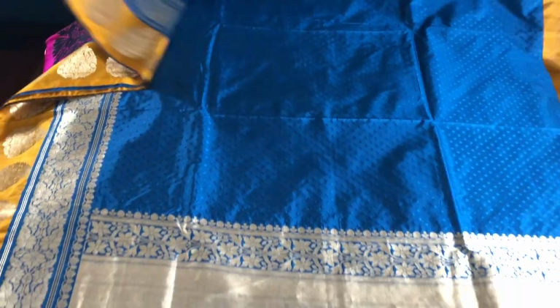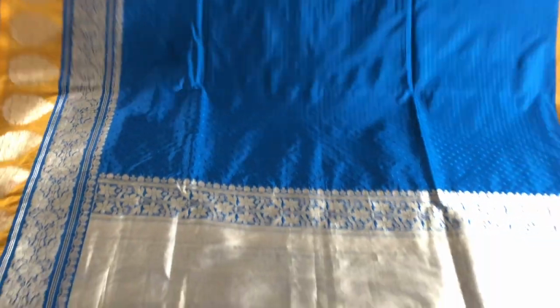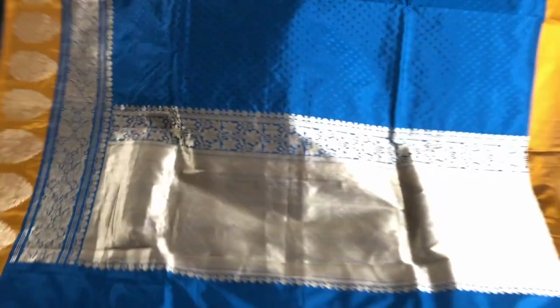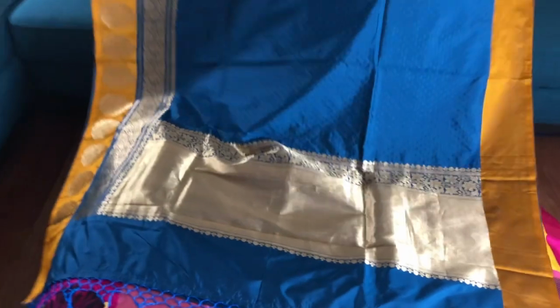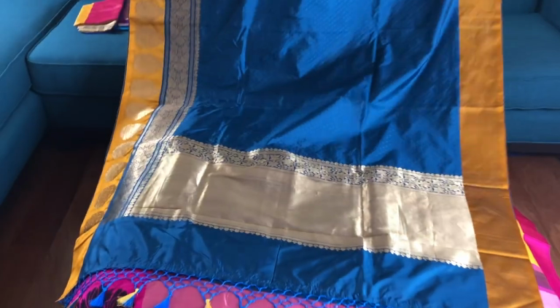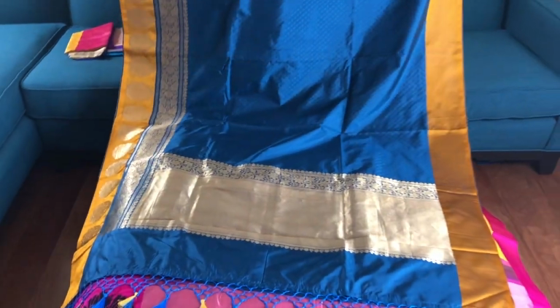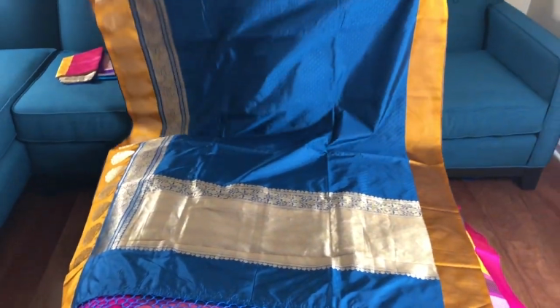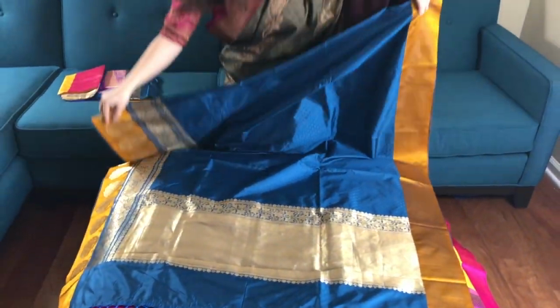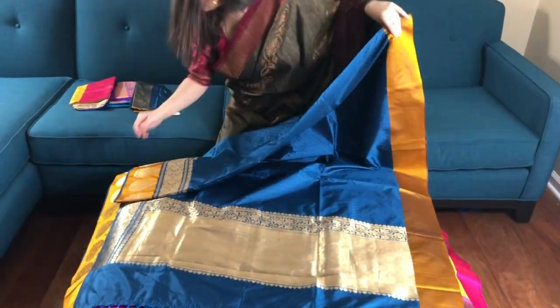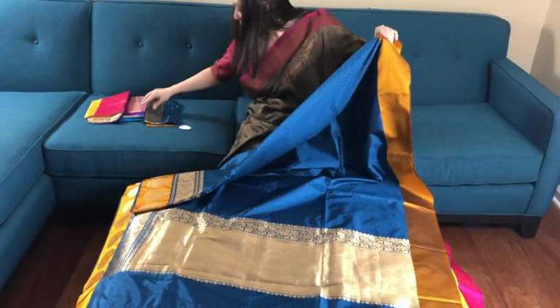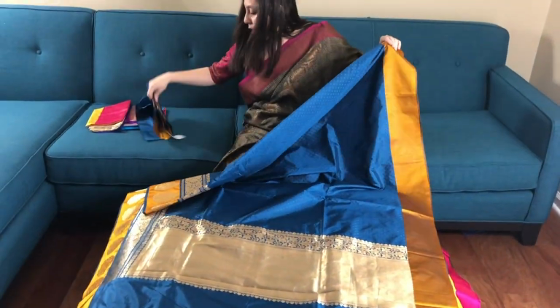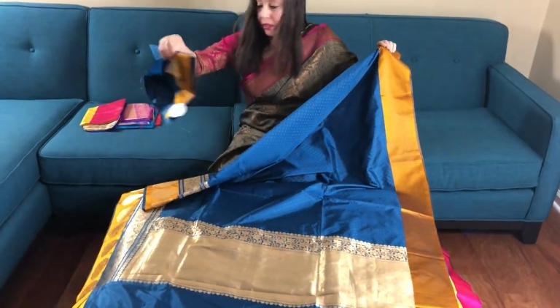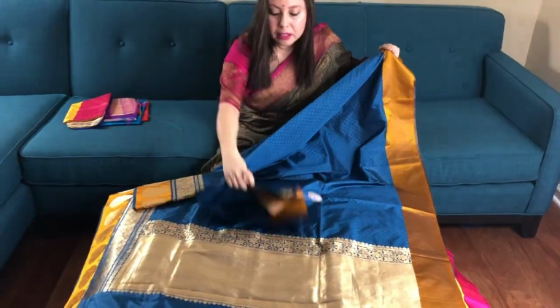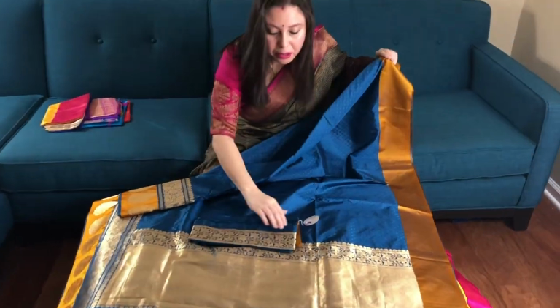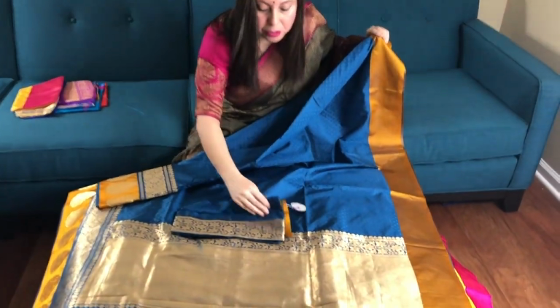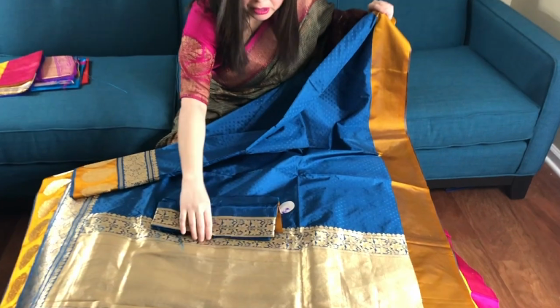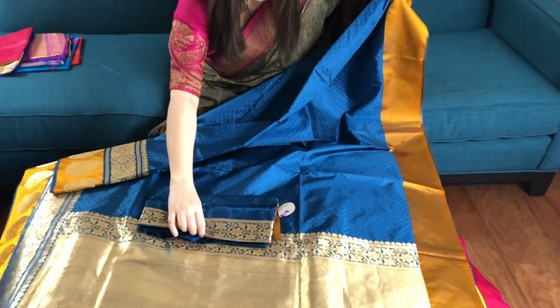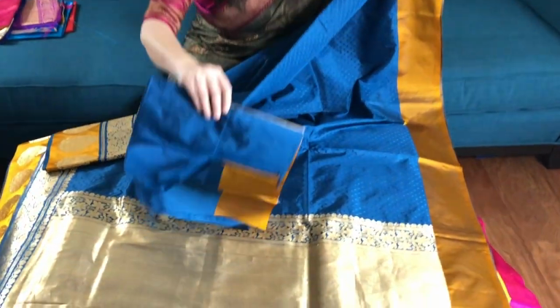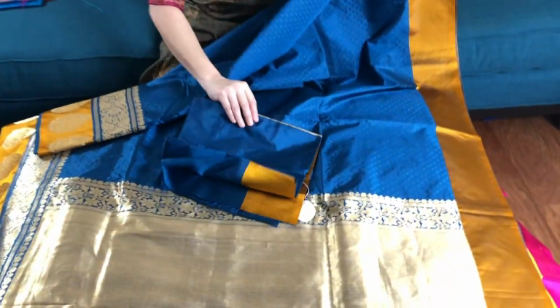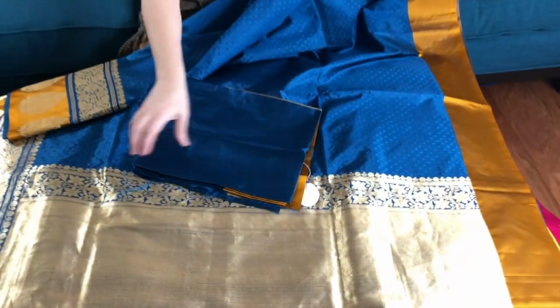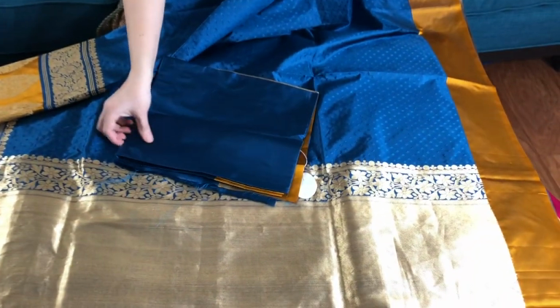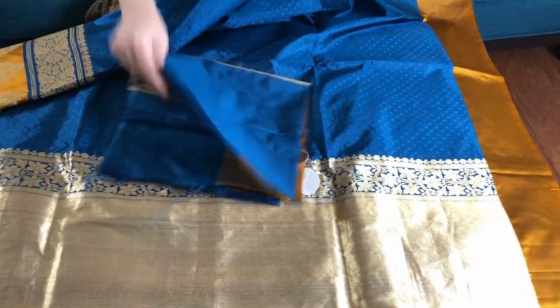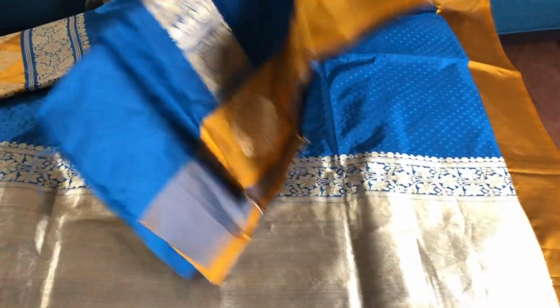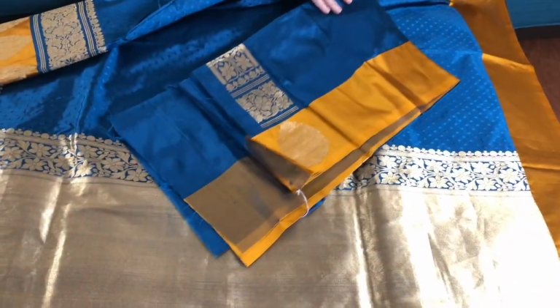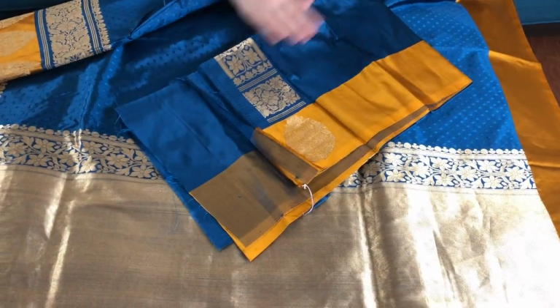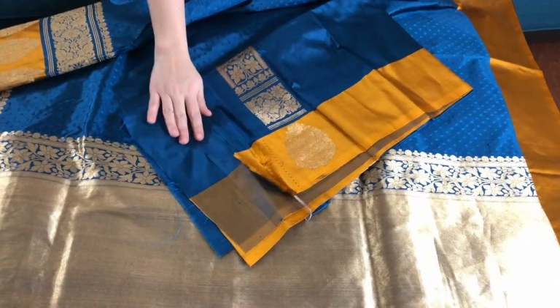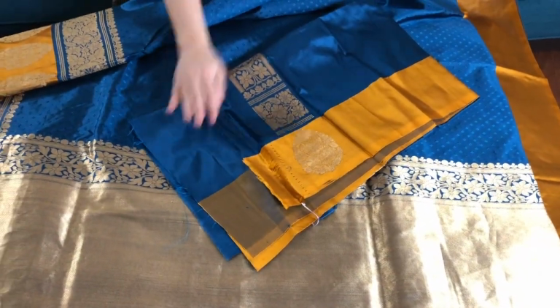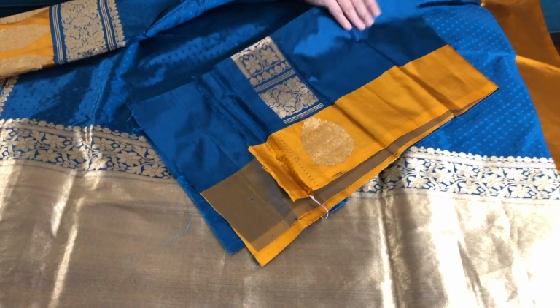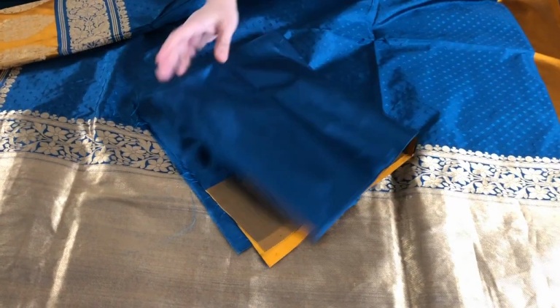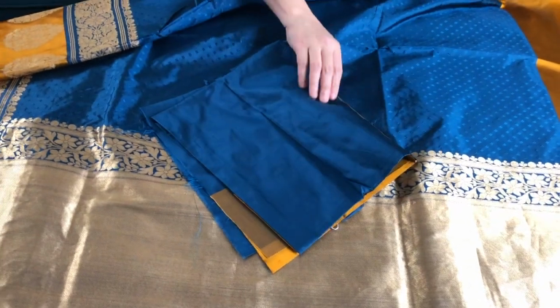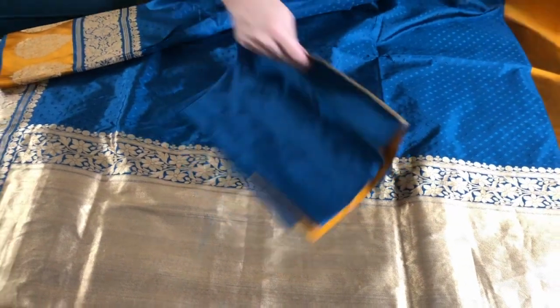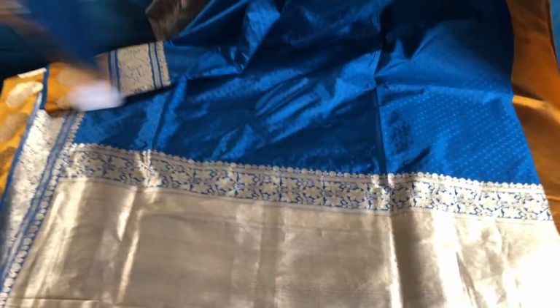This is the pallu of the saree. This is the blouse piece of the saree.